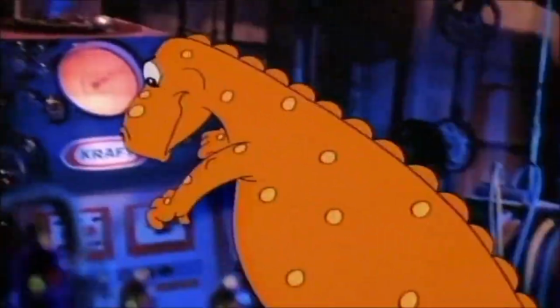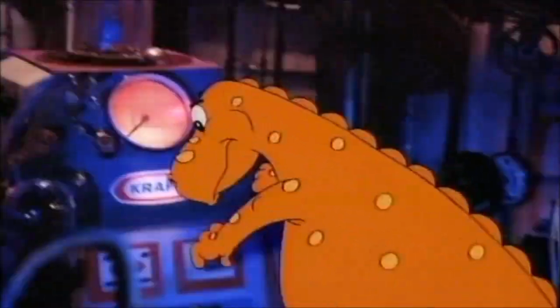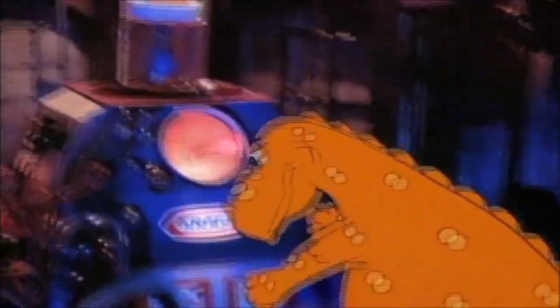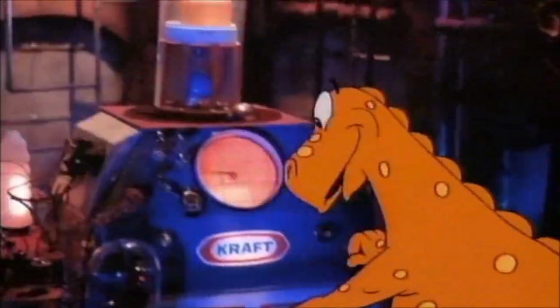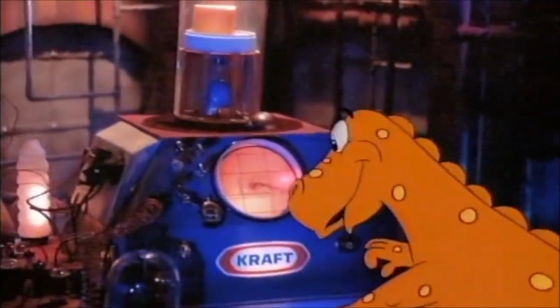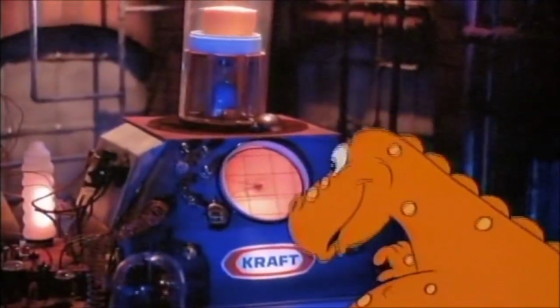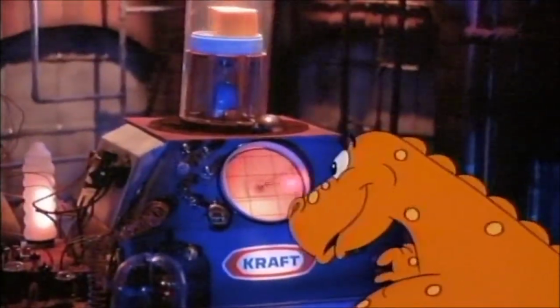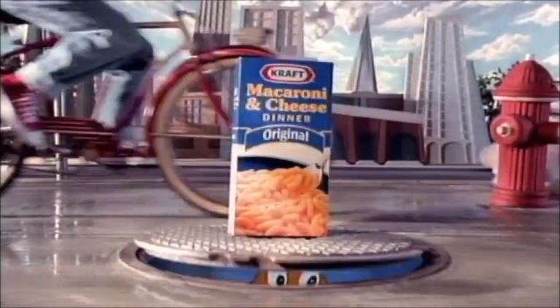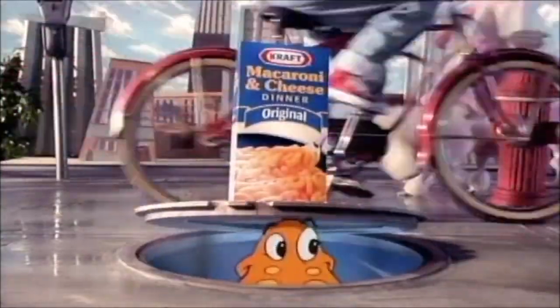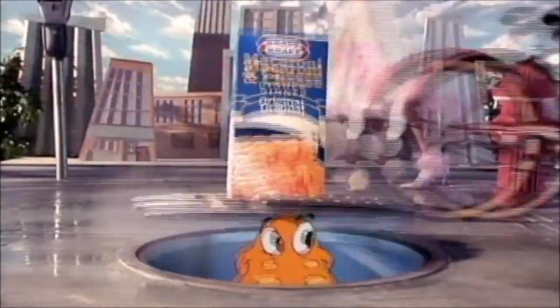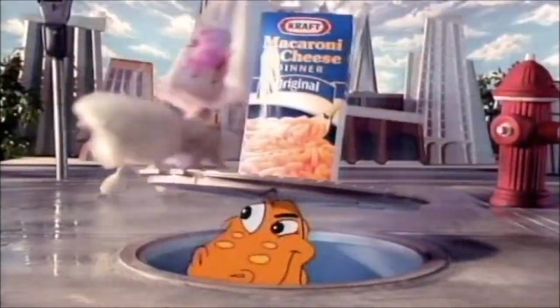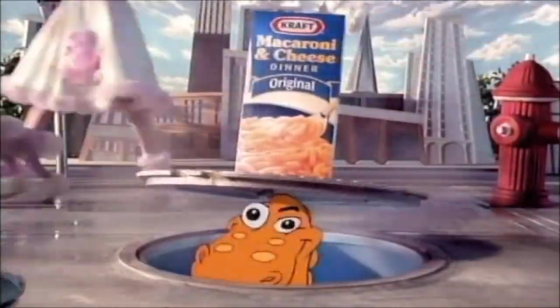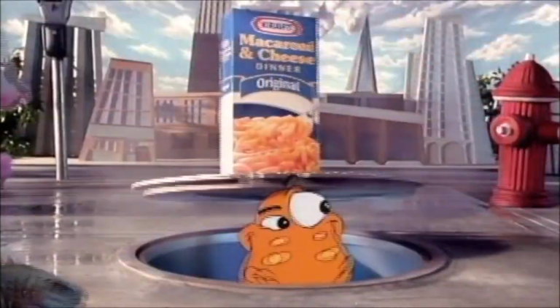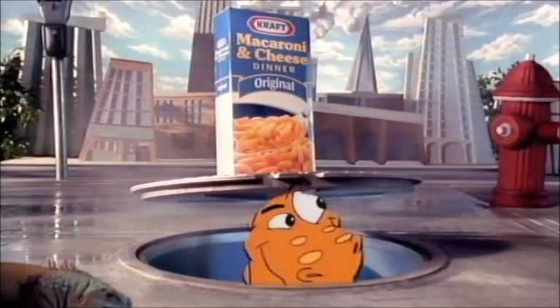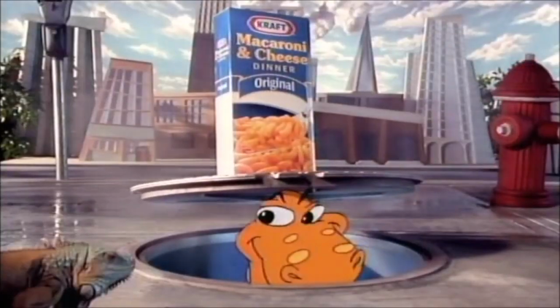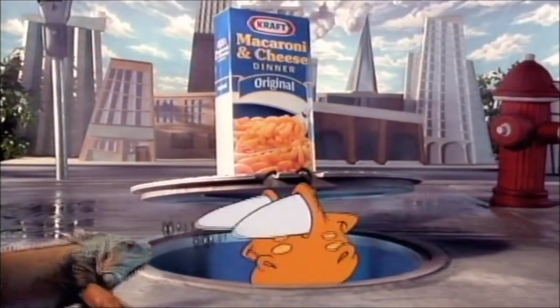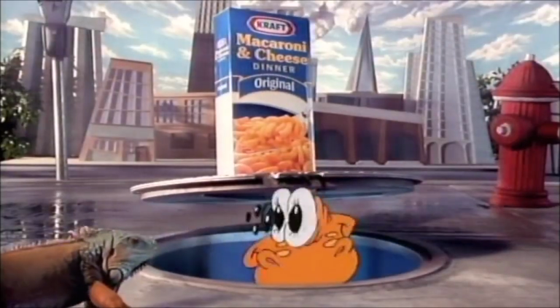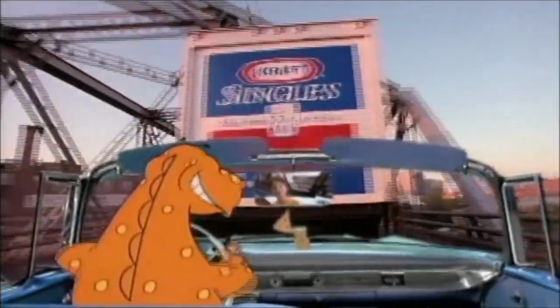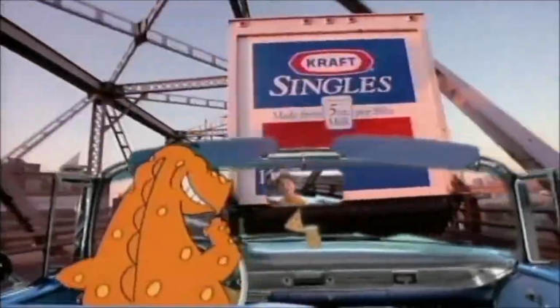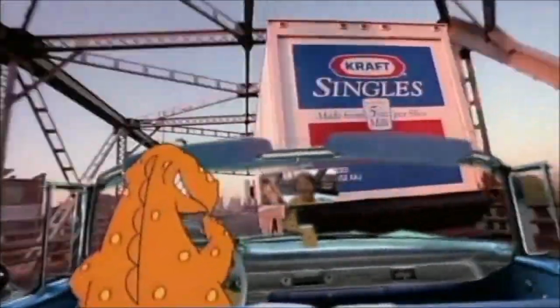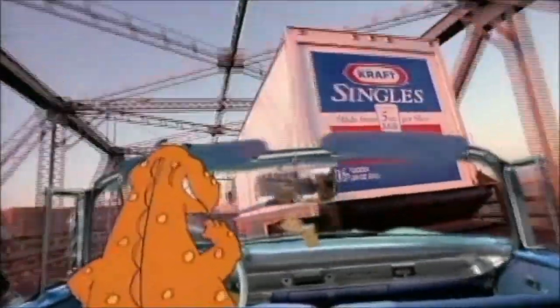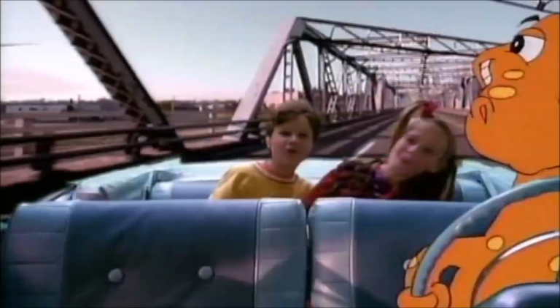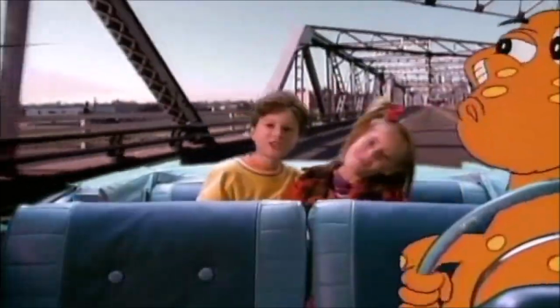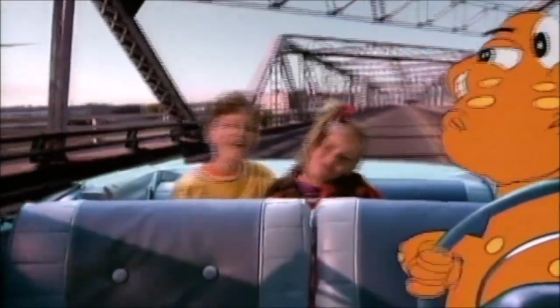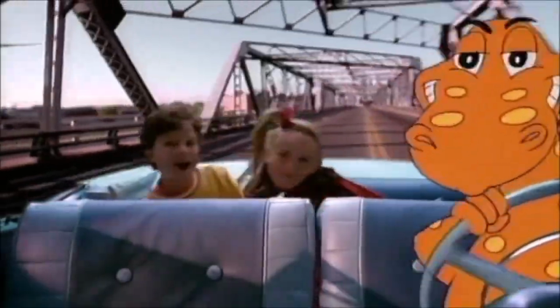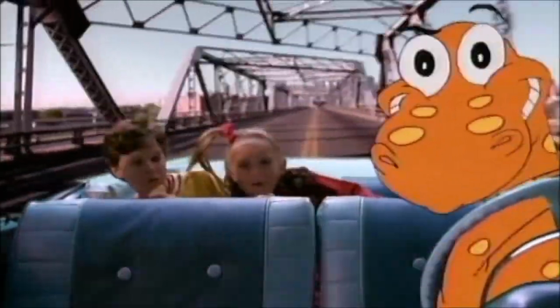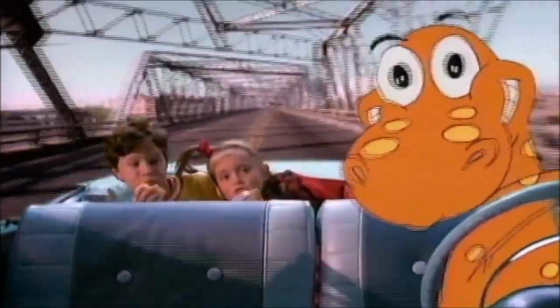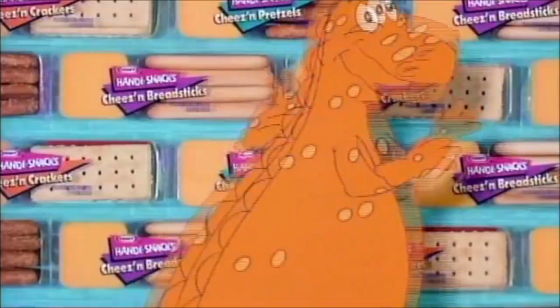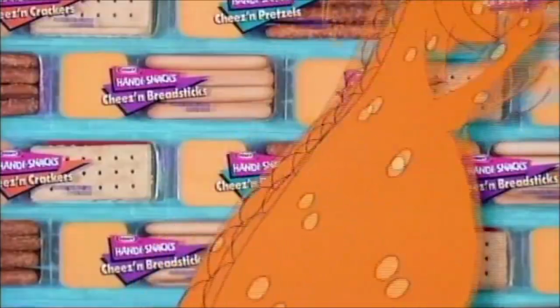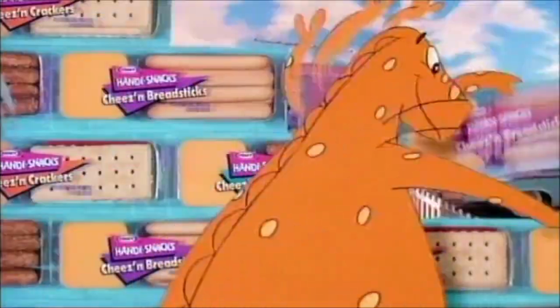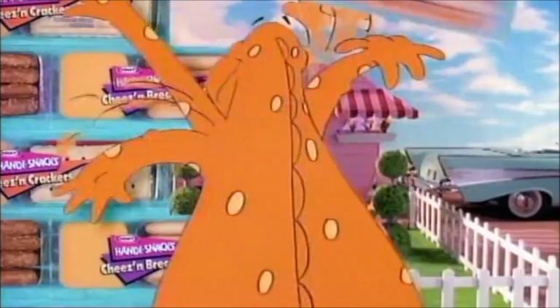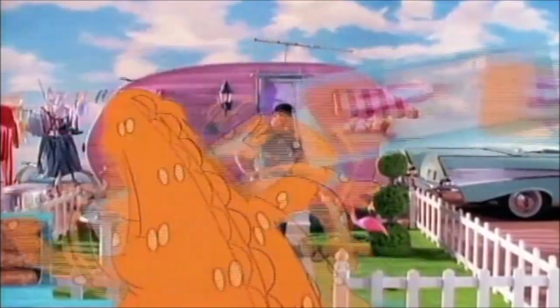Cheezasaurus Rex knows it's out there! Somewhere in the vicinity of Kraft Macaroni and Cheese. To the left. No, the right of Kraft Singles. In back of all those packs of Handy Snacks,